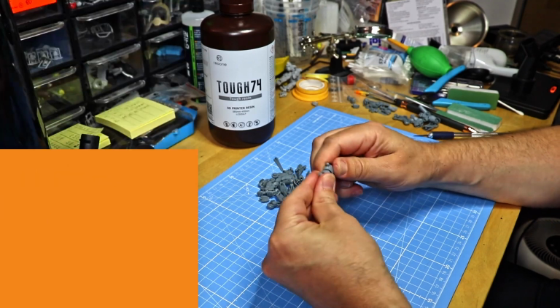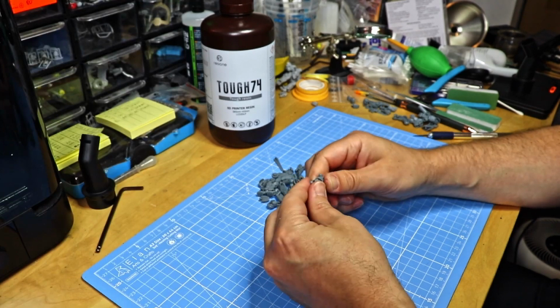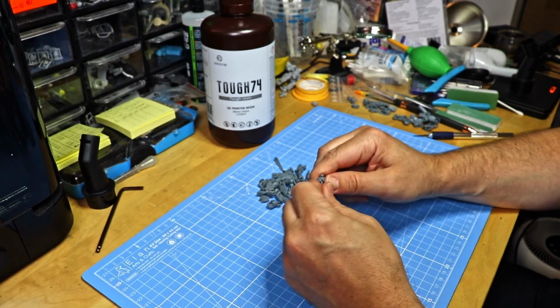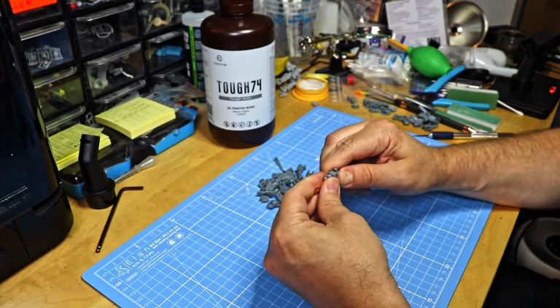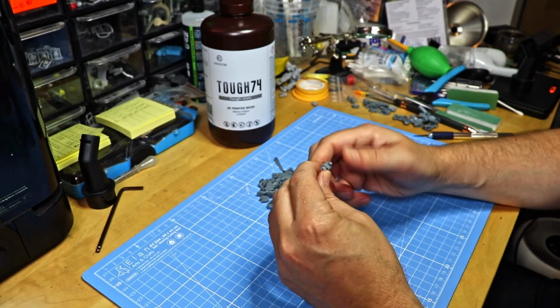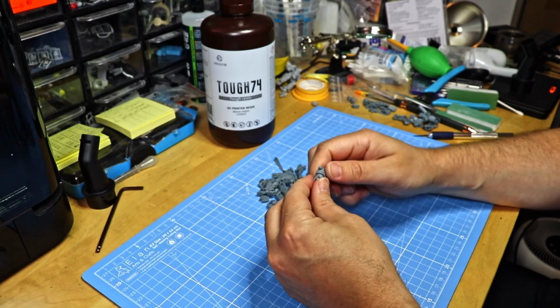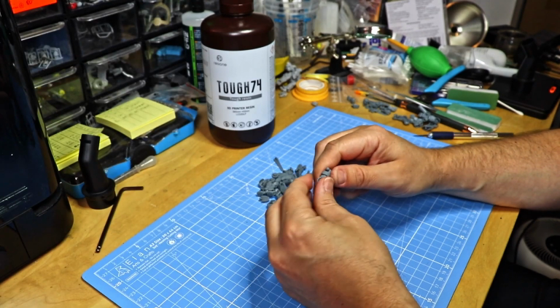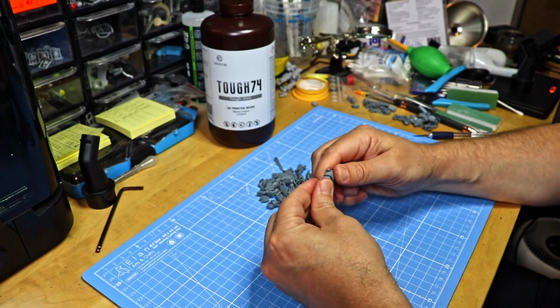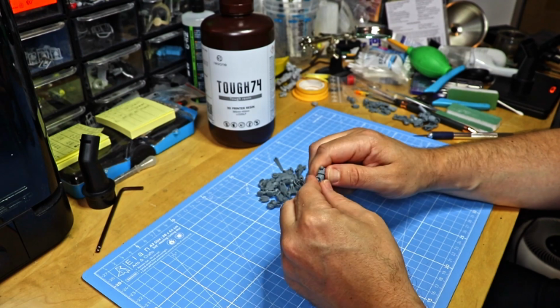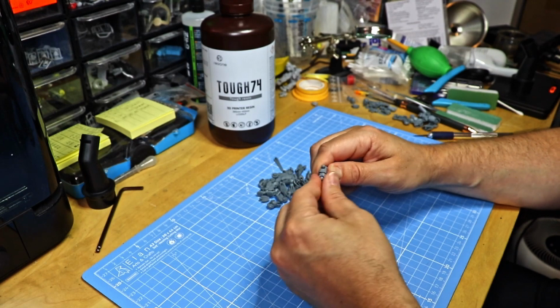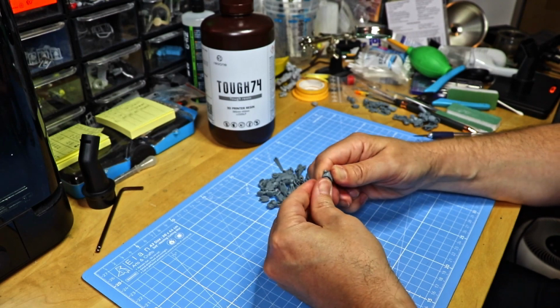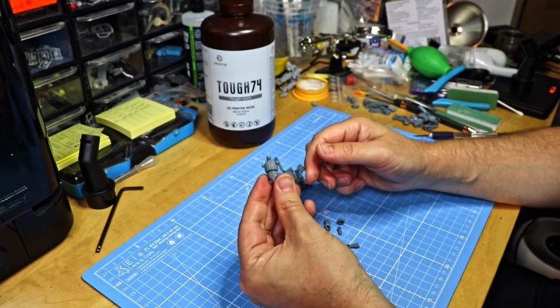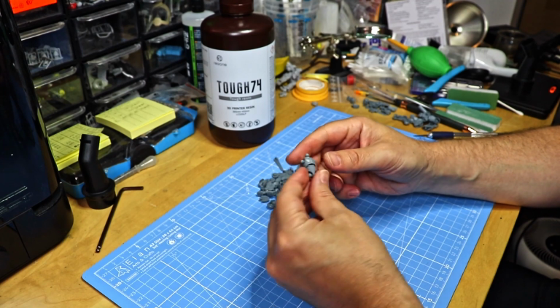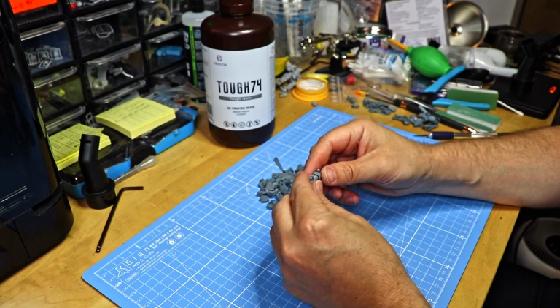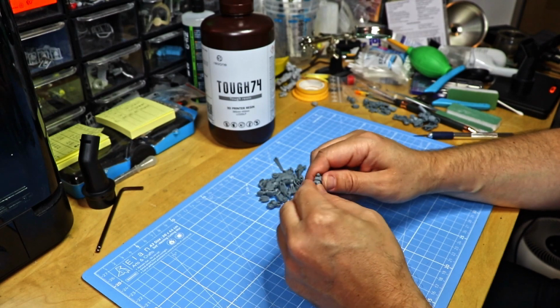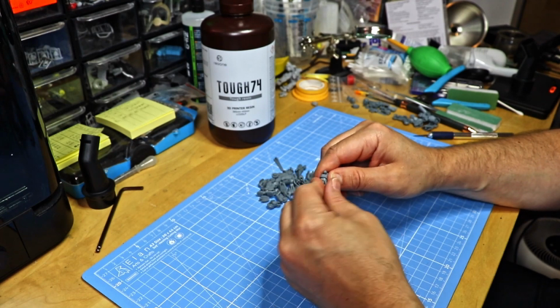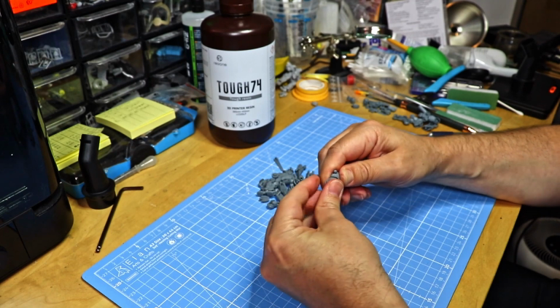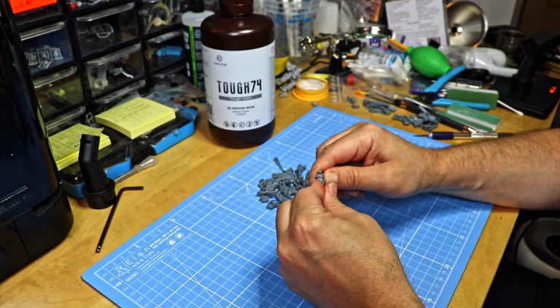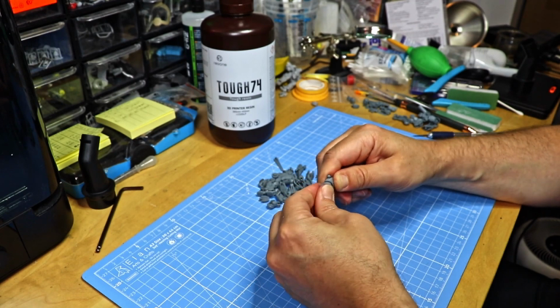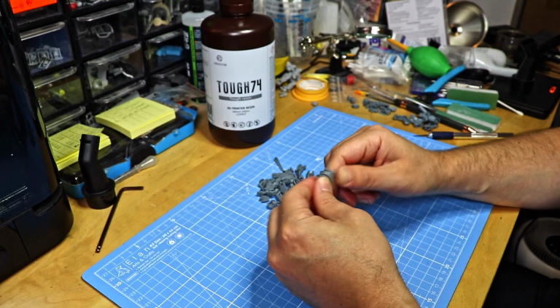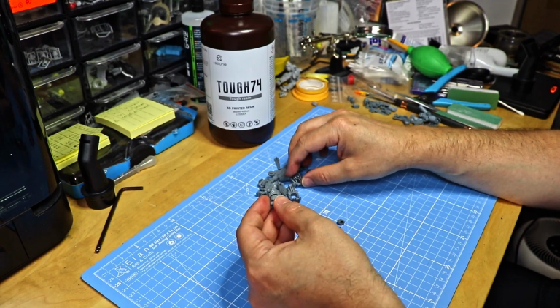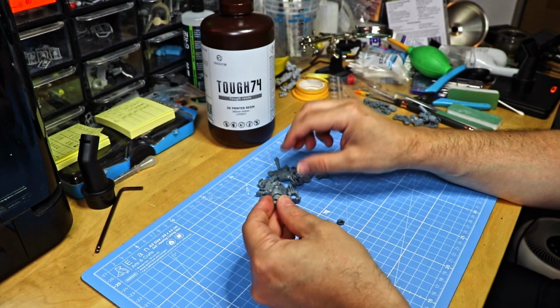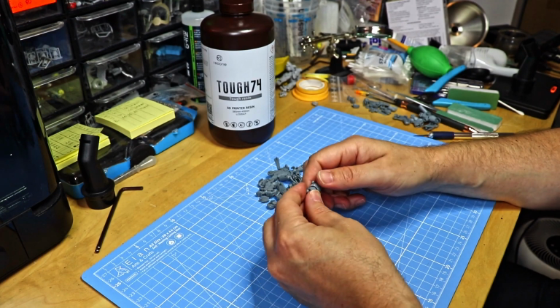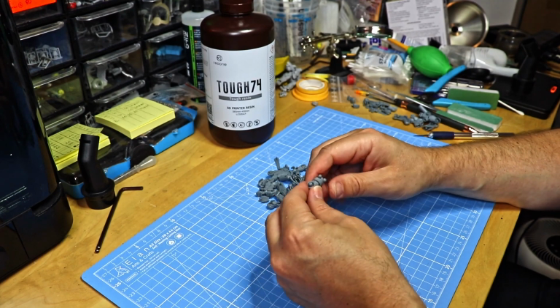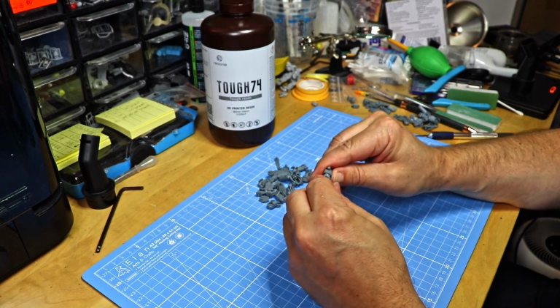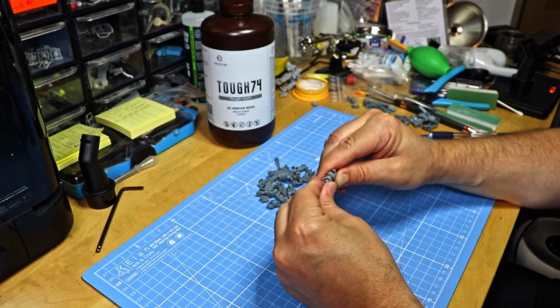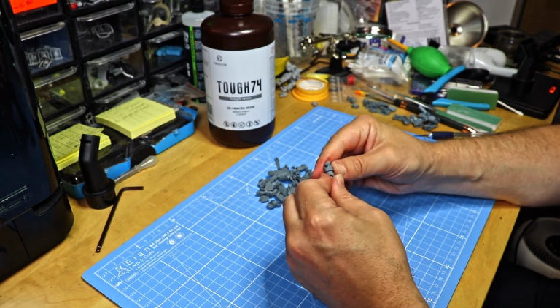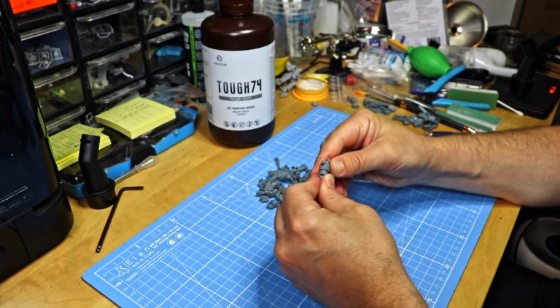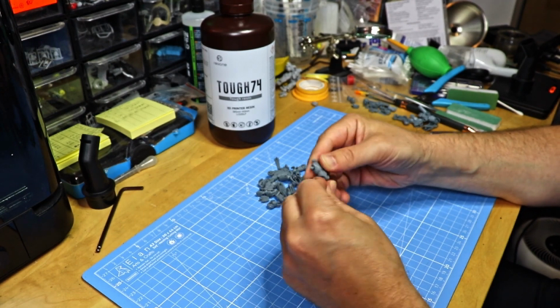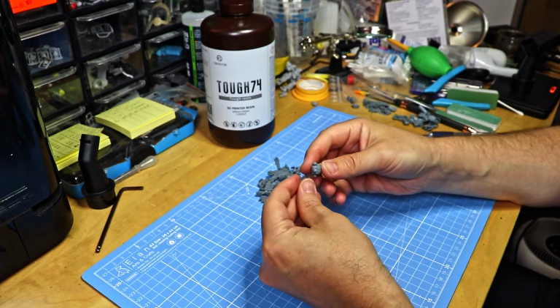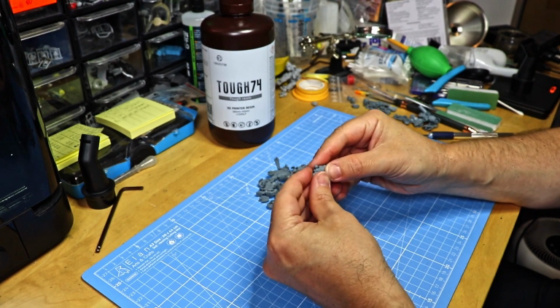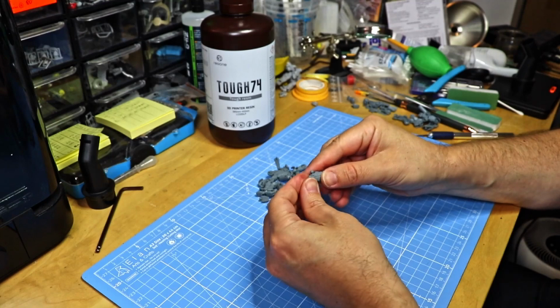The manufacturer's recommendations are layer exposure times of two to three seconds. I usually print the pilot action figure at three seconds layer exposure, and the ExoArmor suits at two seconds layer exposure, and usually have quite great results with that.